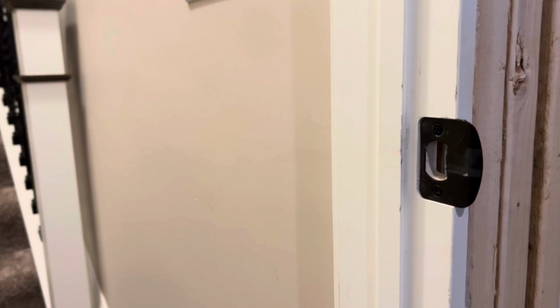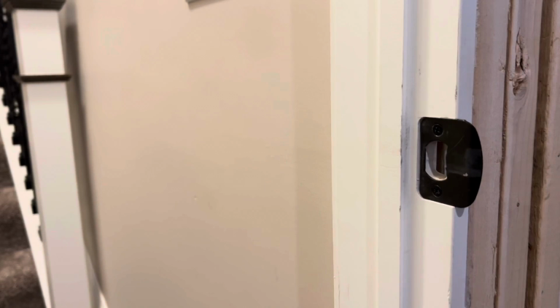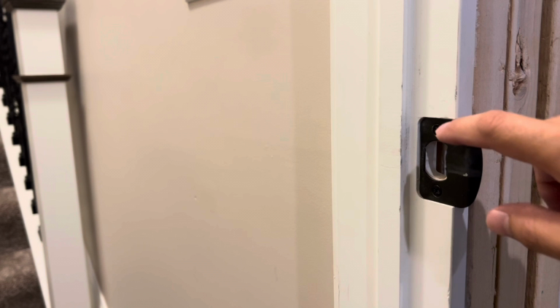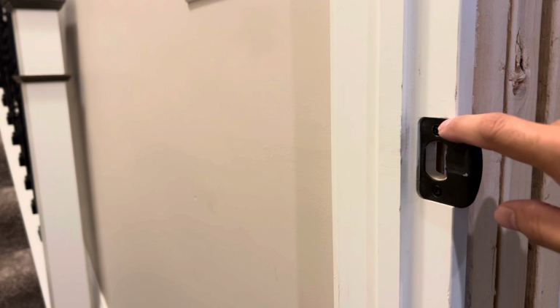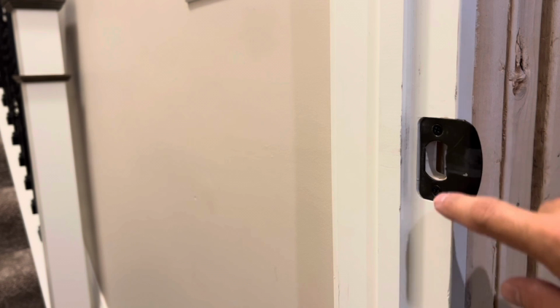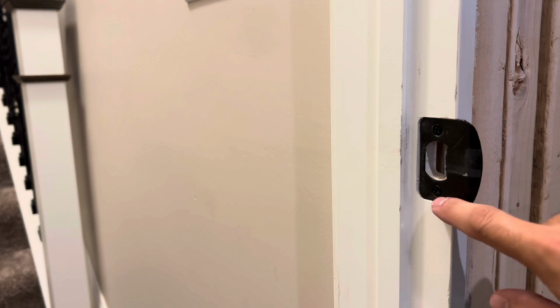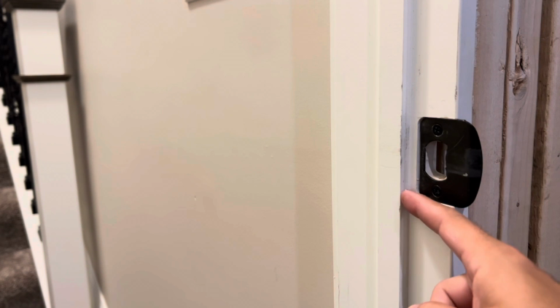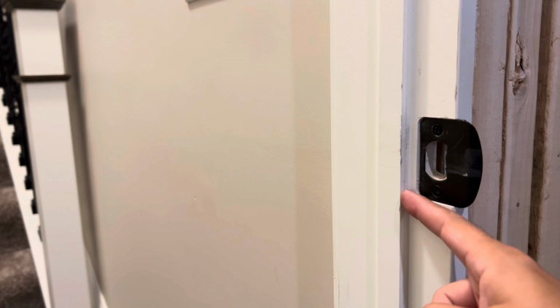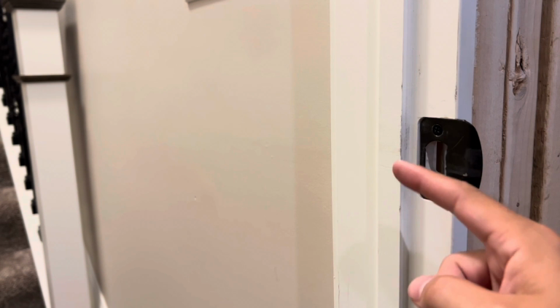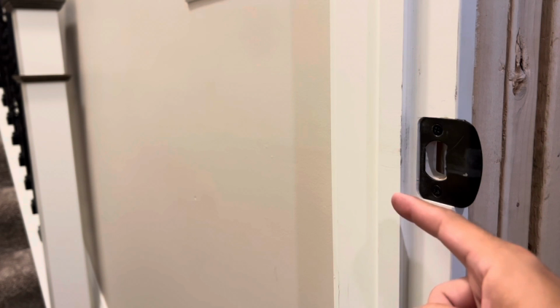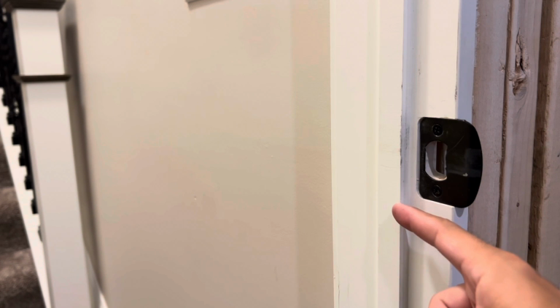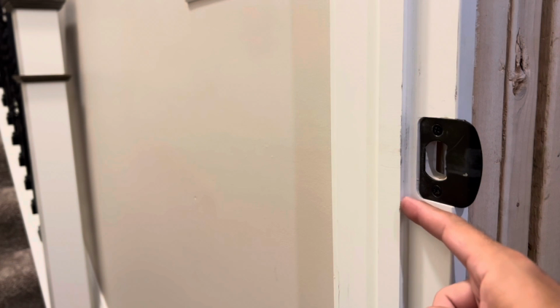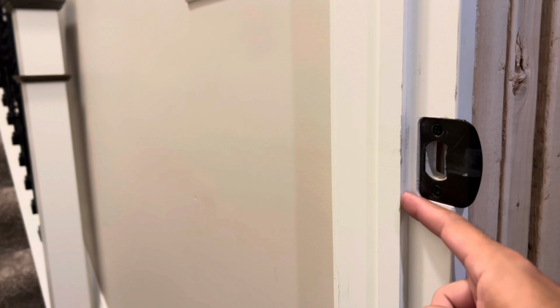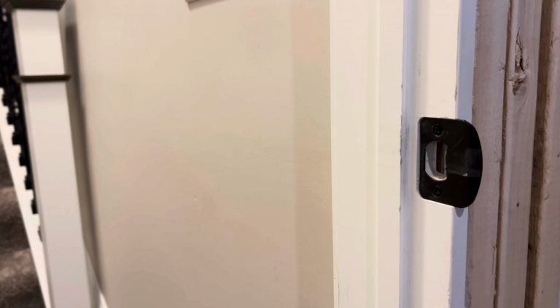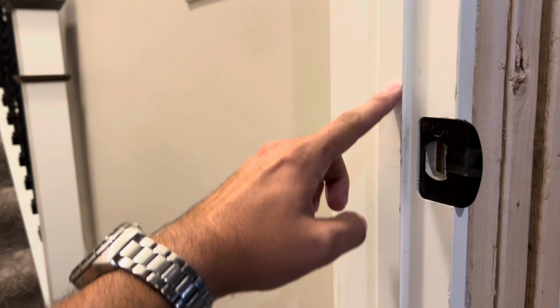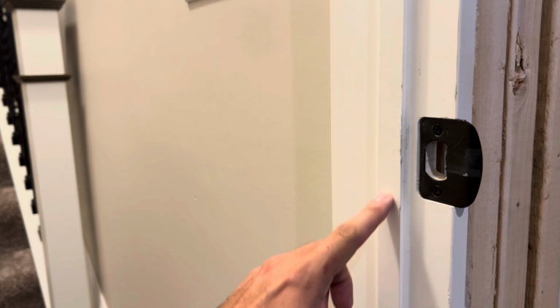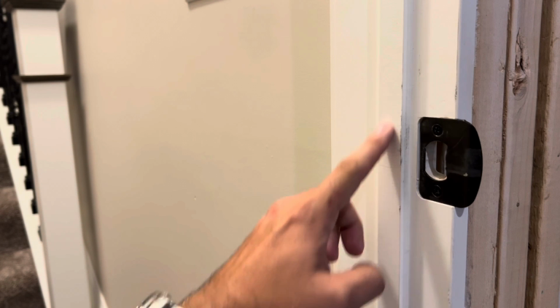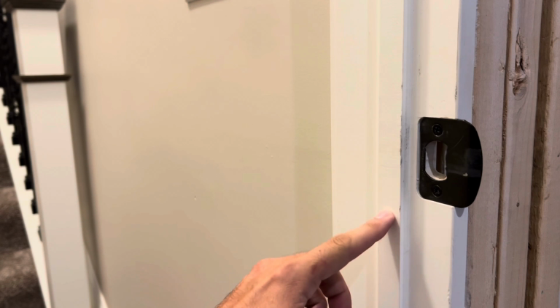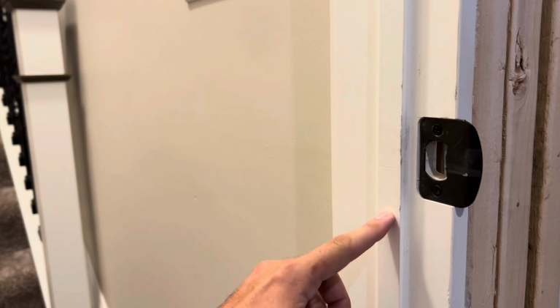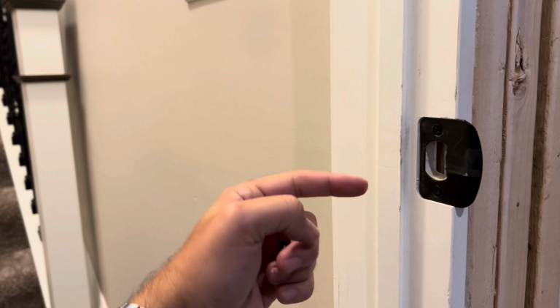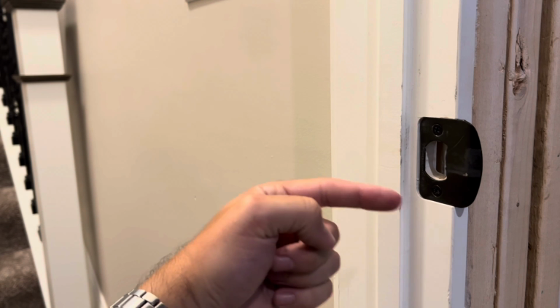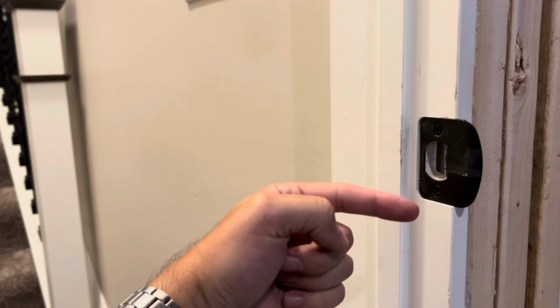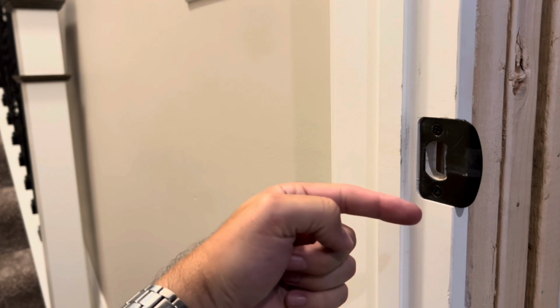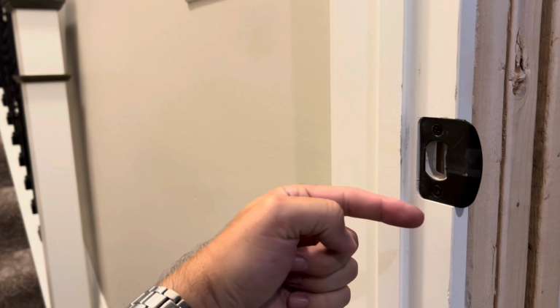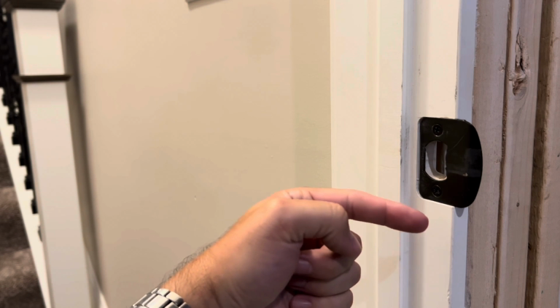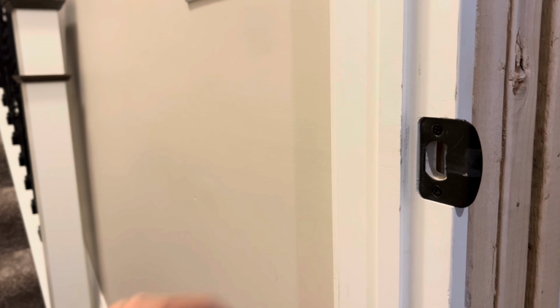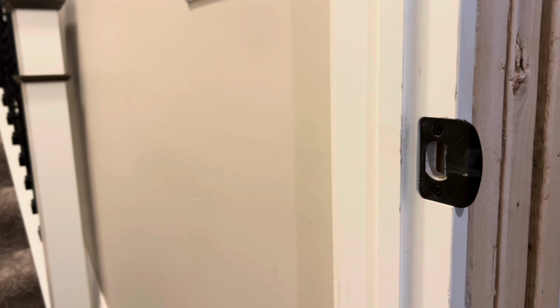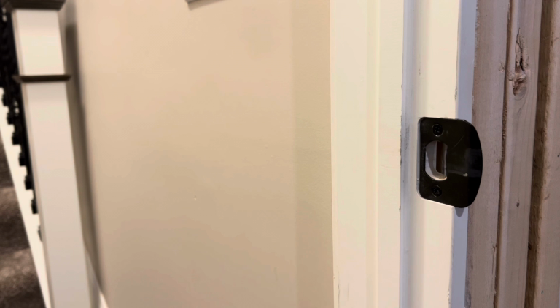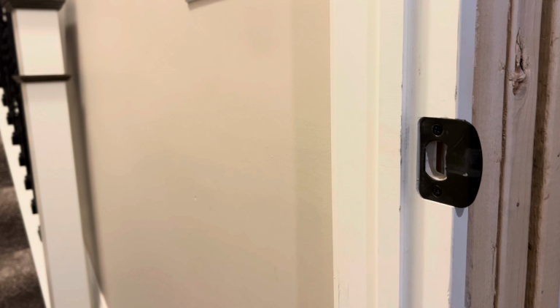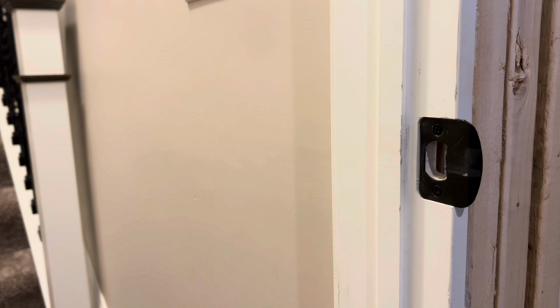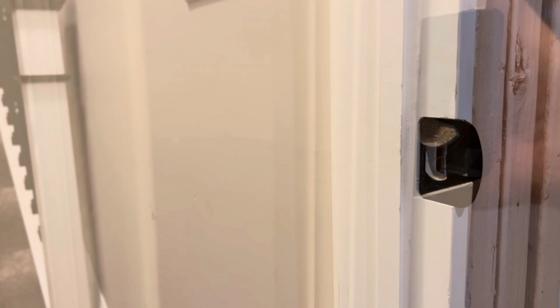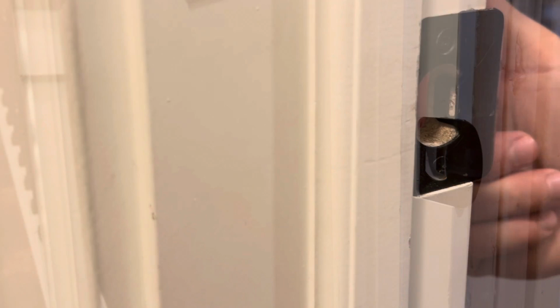Some people move the strike plate back closer to the doorstop, taking a lot of extra time and effort using a chisel, or I've even seen some move the stop forward to stop the door sooner. With this technique you don't need to do either one for minor adjustments.